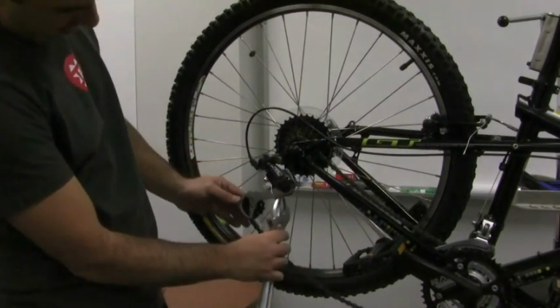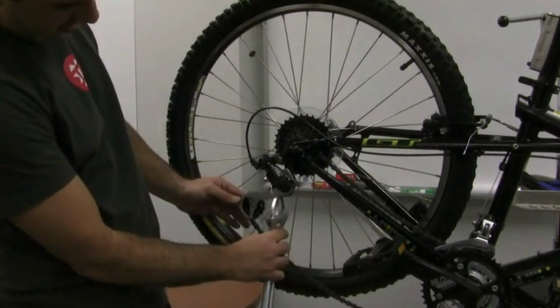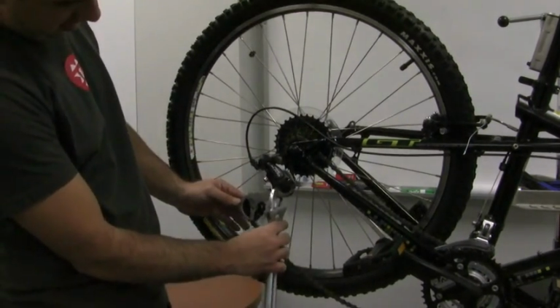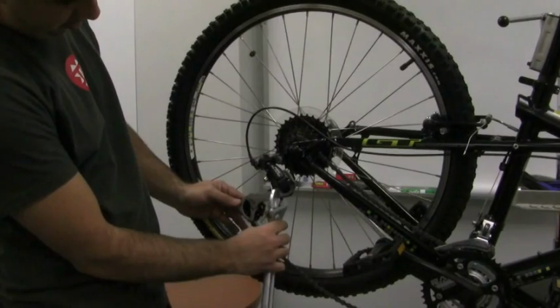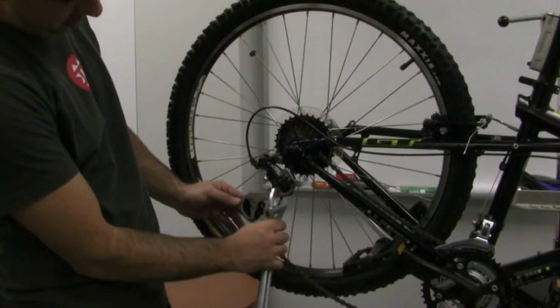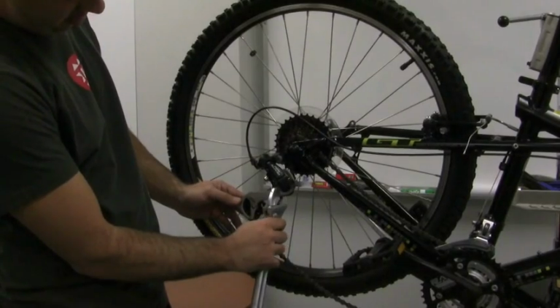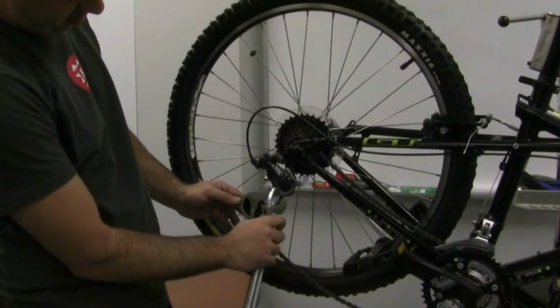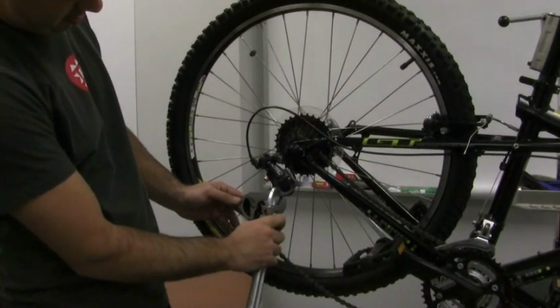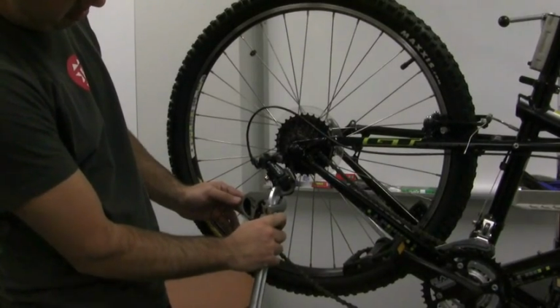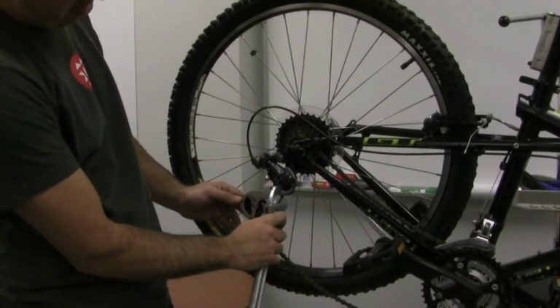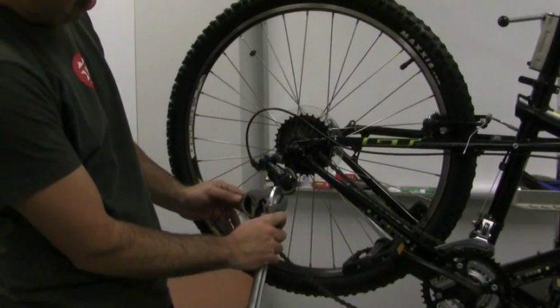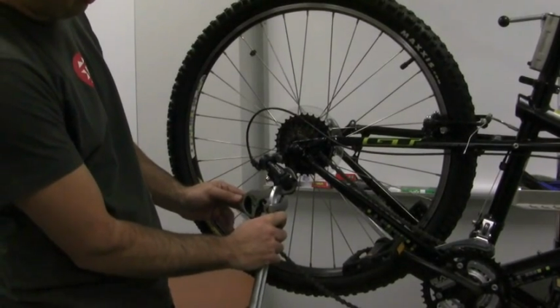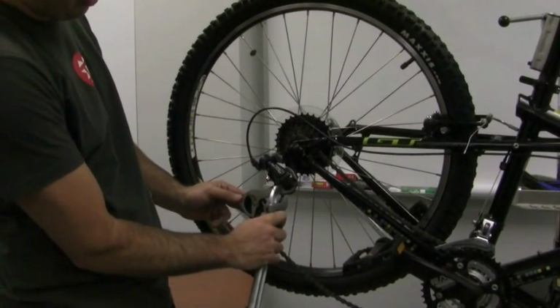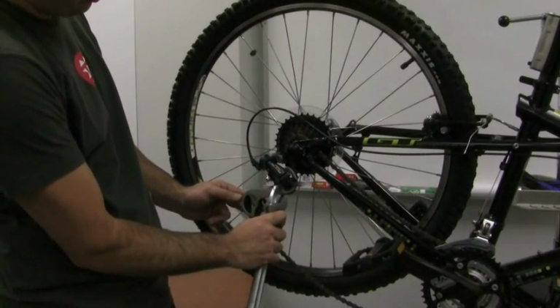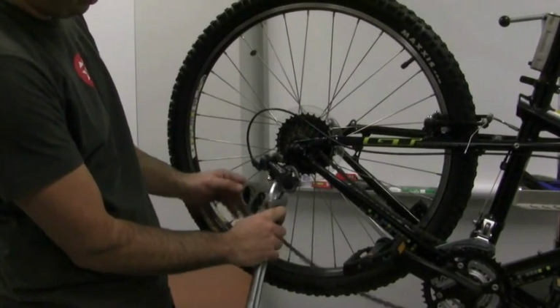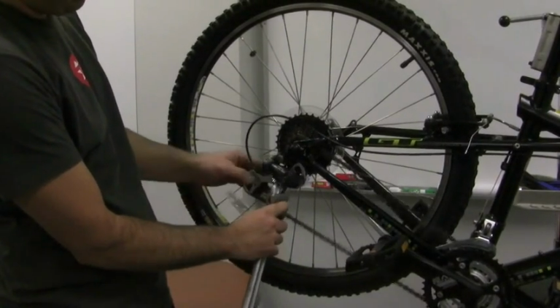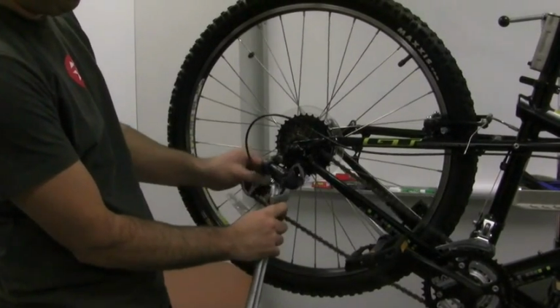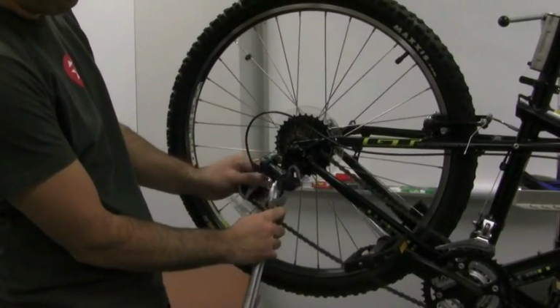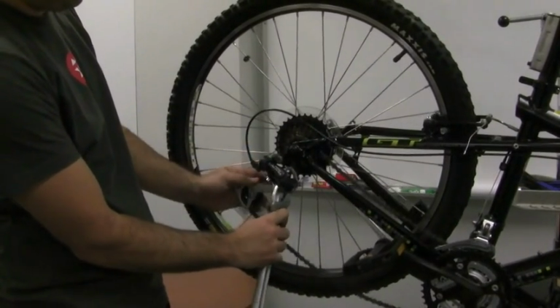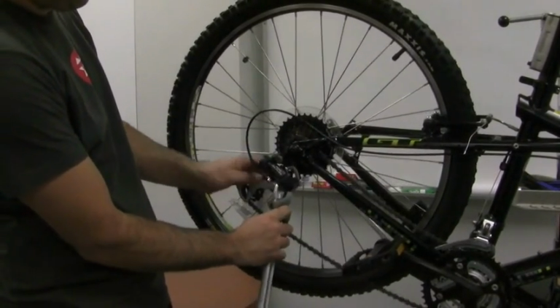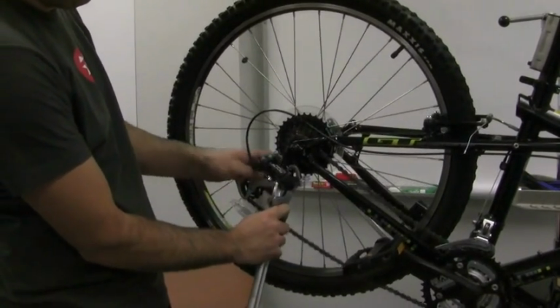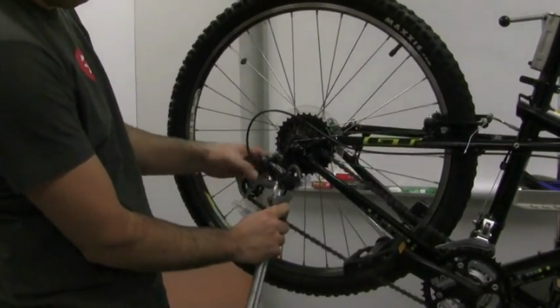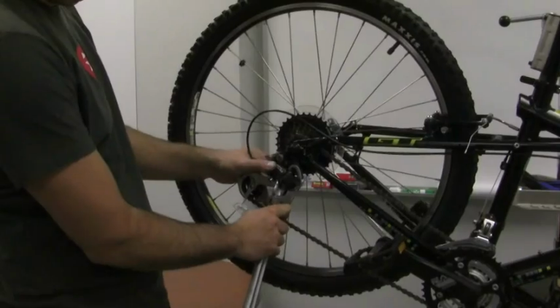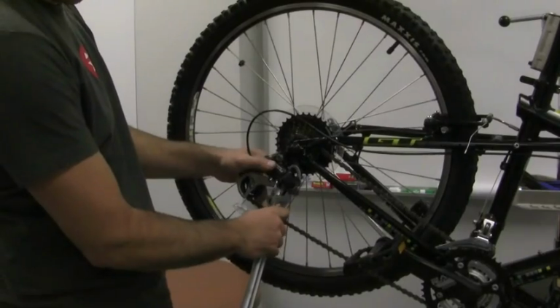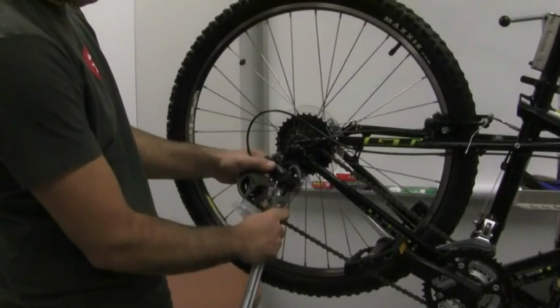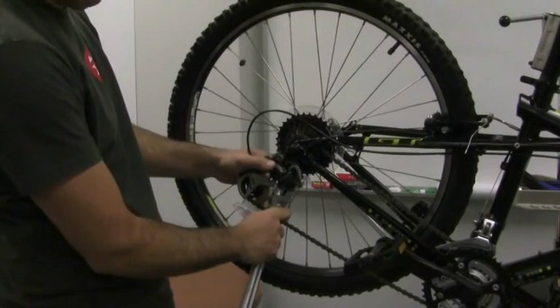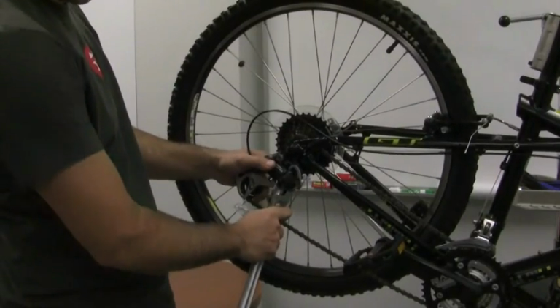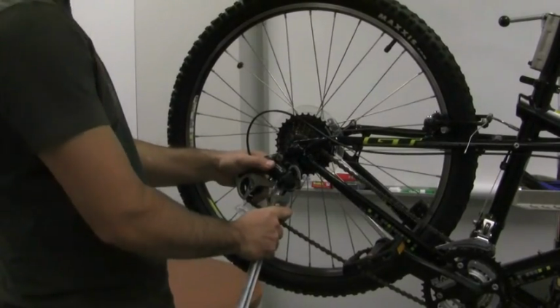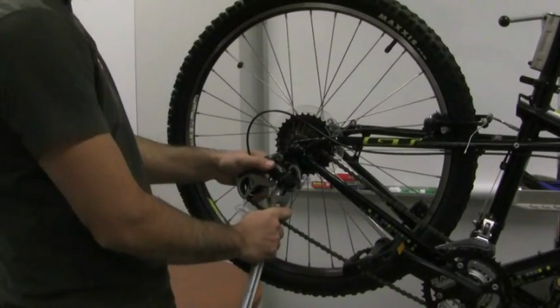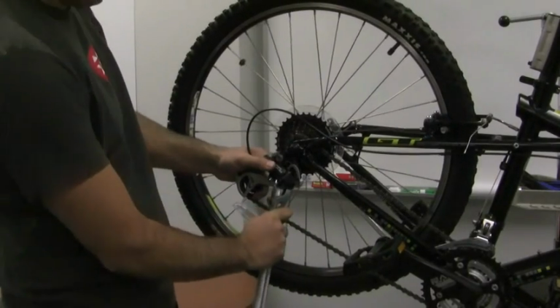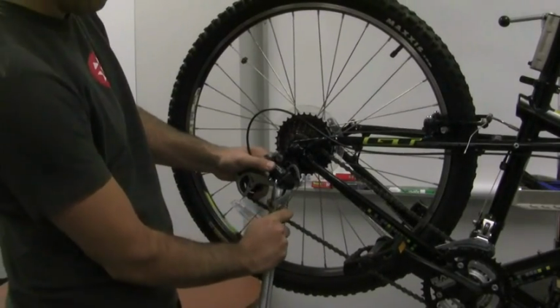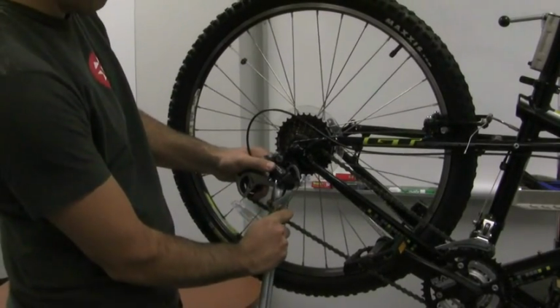Put the crescent wrench right there at the very bottom, as high up as you can get on this jockey pulley set, and use that to help bend the derailleur in or out.